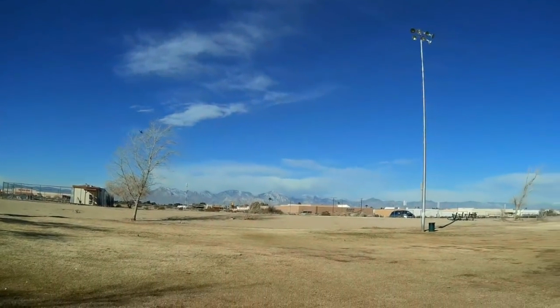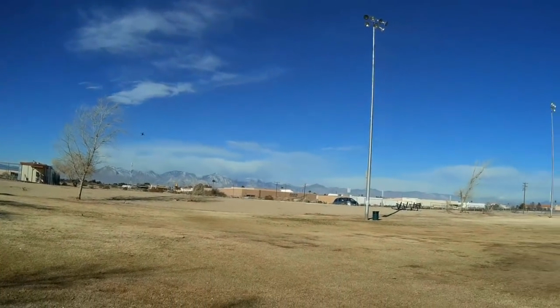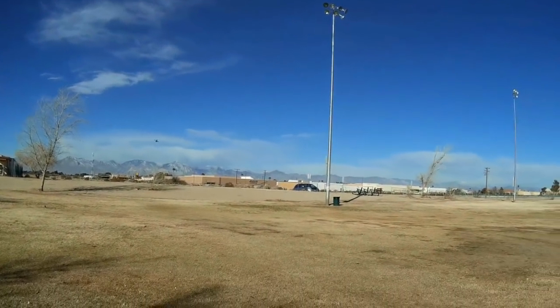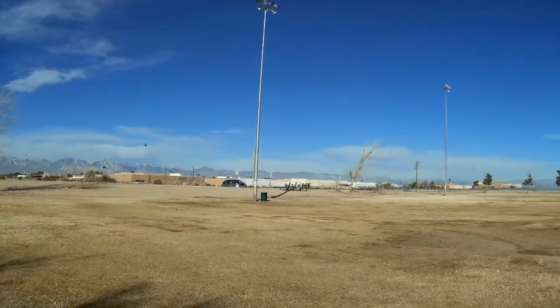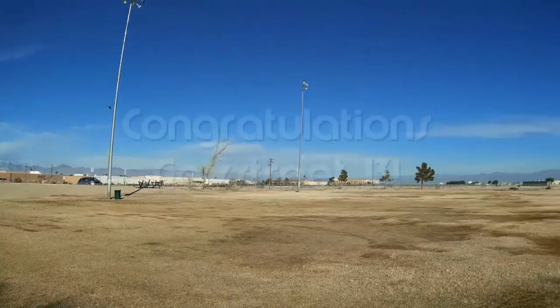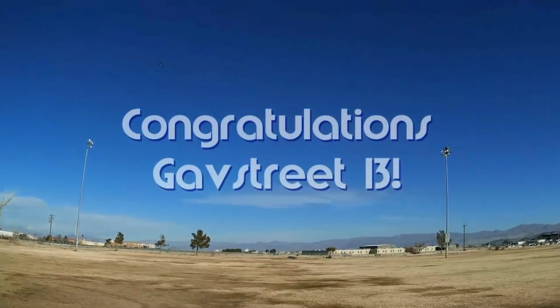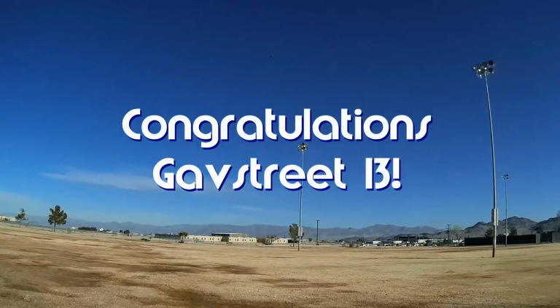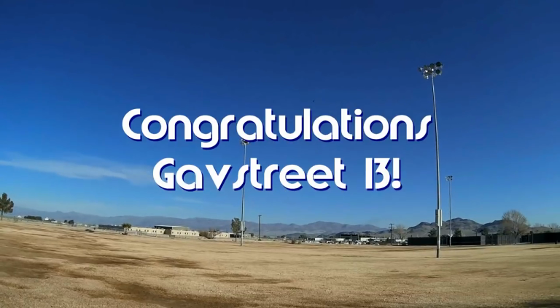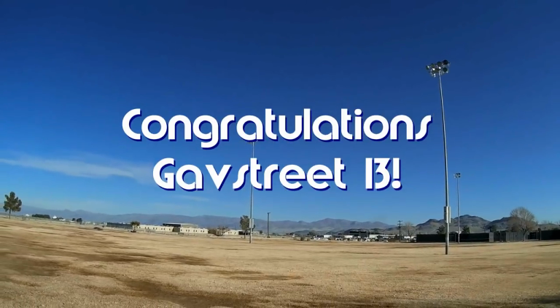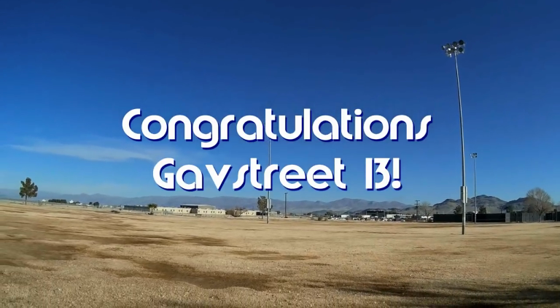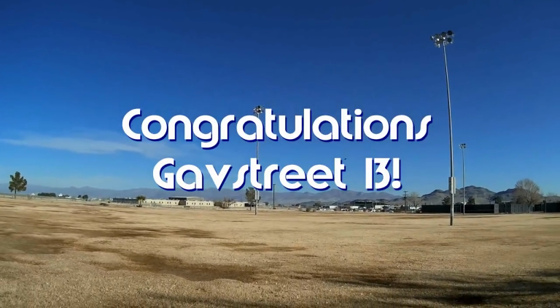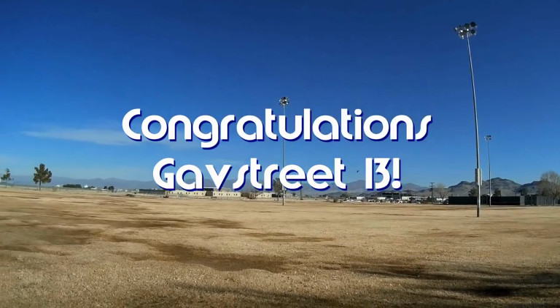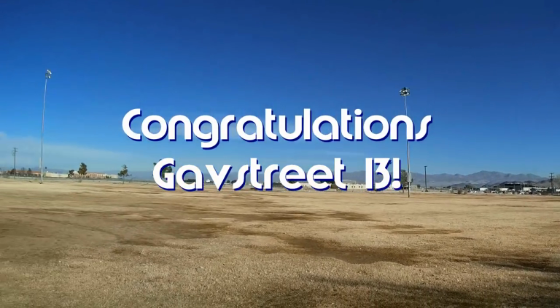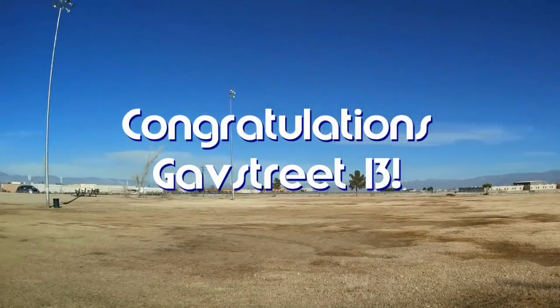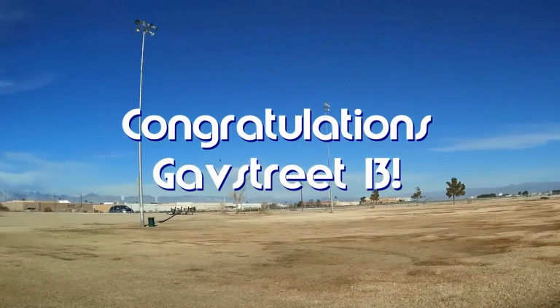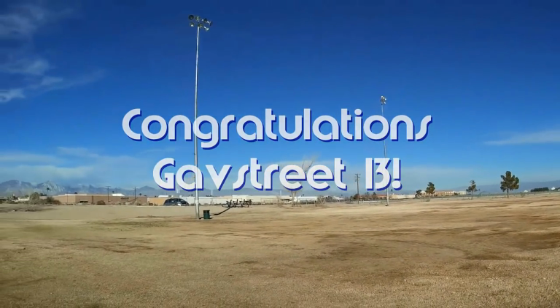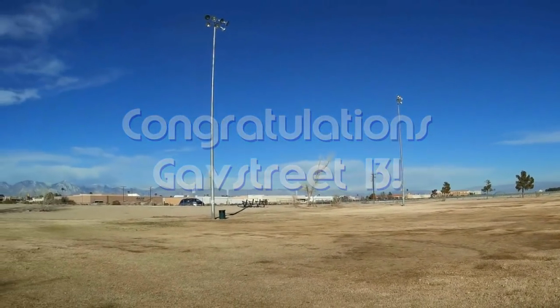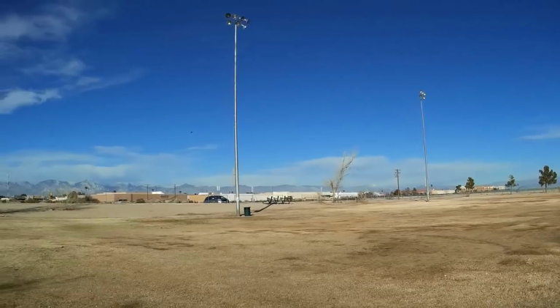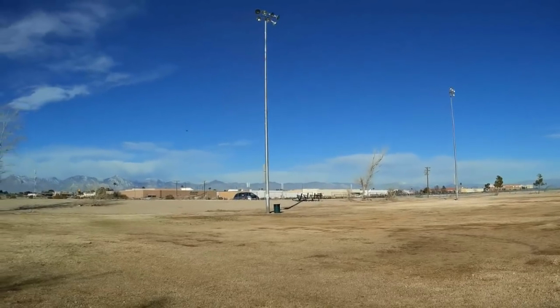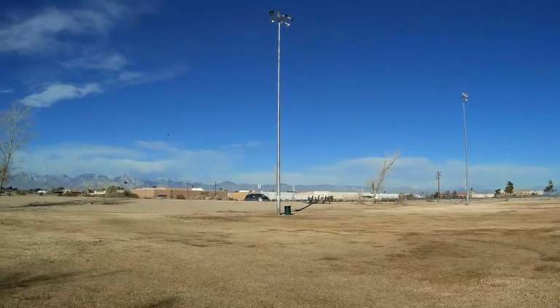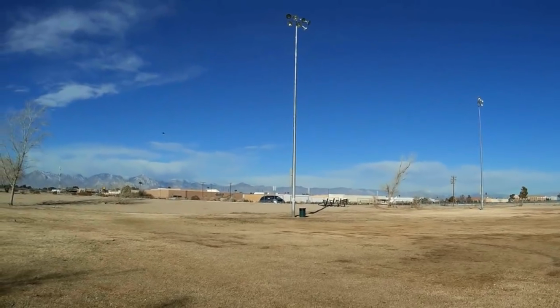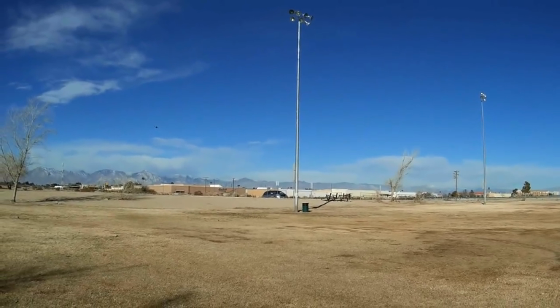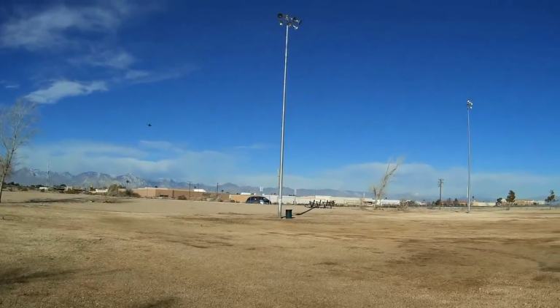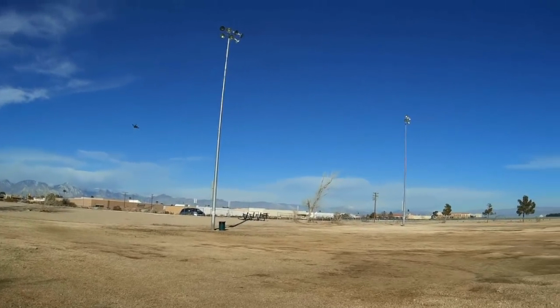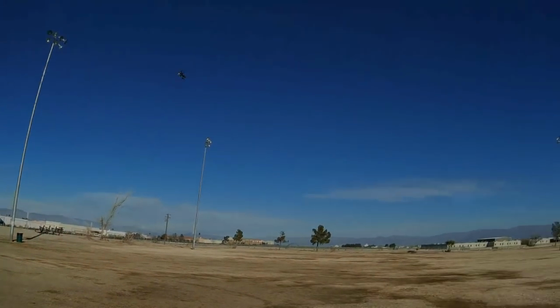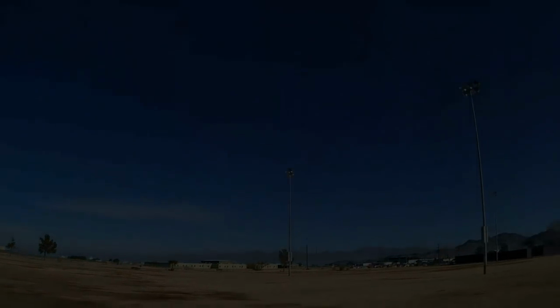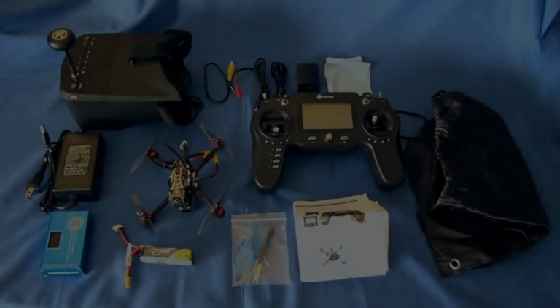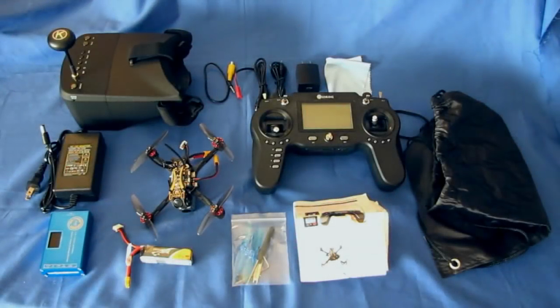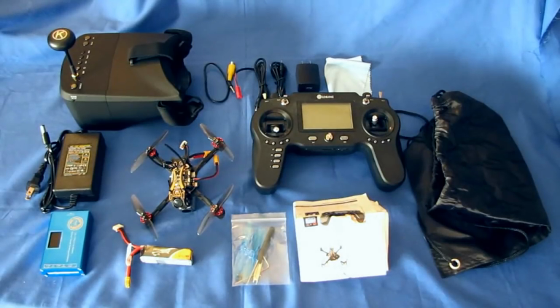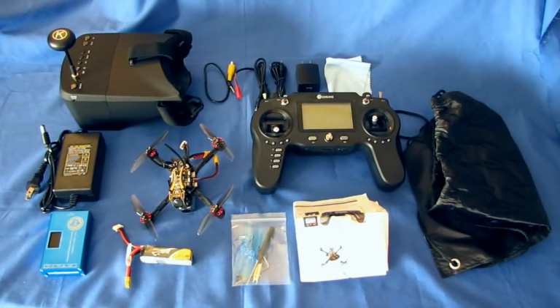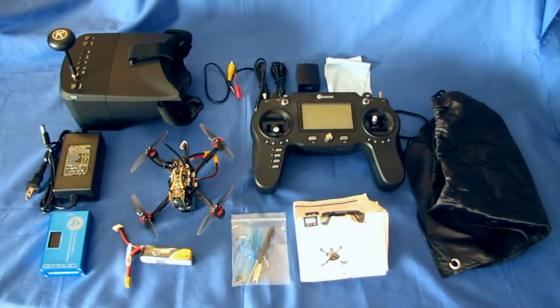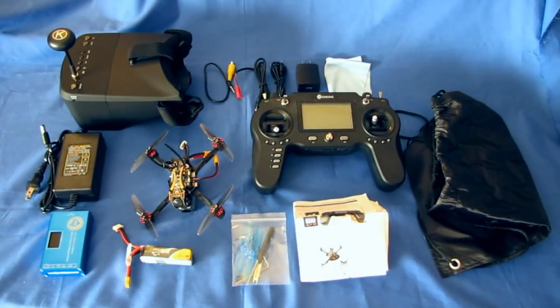Good morning, Quadcopter101 here! Today's shout-out goes to gavstreet13 — gavstreet was first to say 'first' in one of my recent videos and thus wins this shout-out. So congratulations! Good morning, Quadcopter101 here with a neat review of a neat new drone.